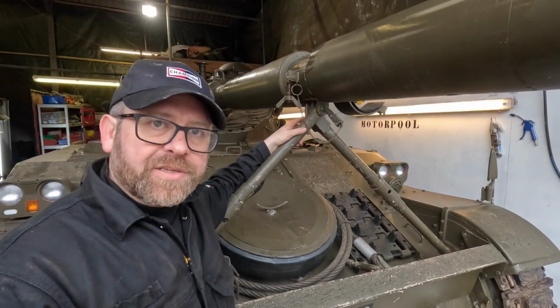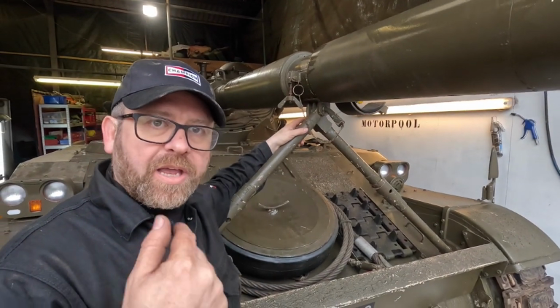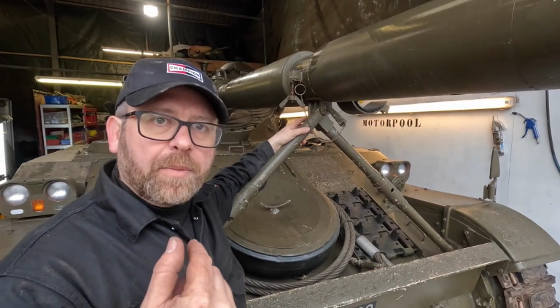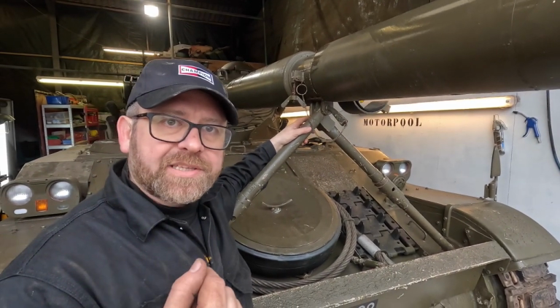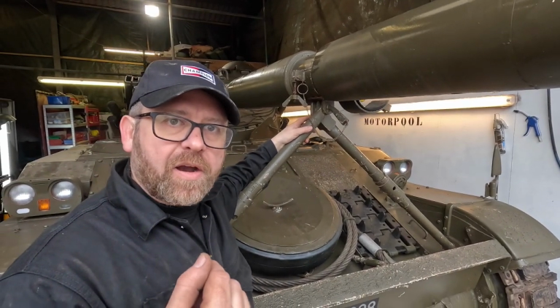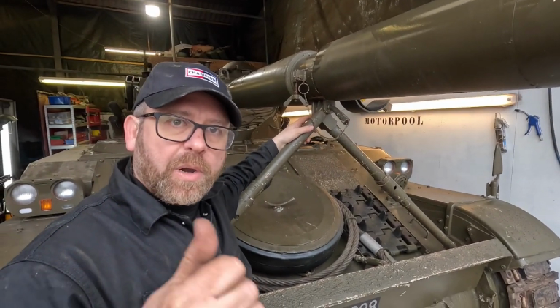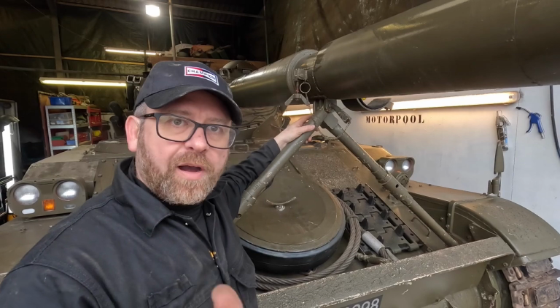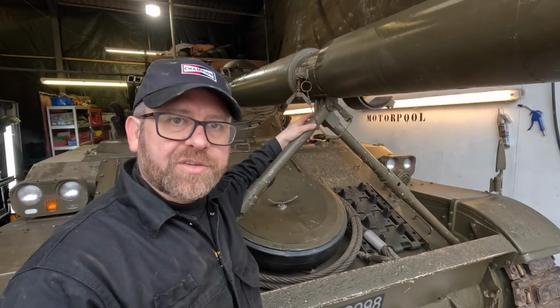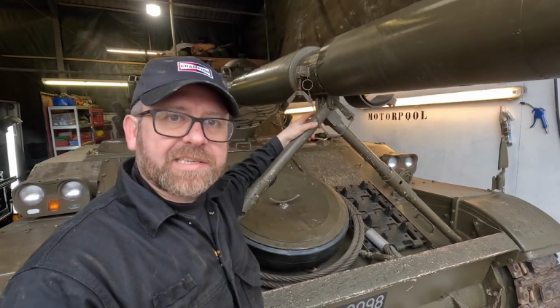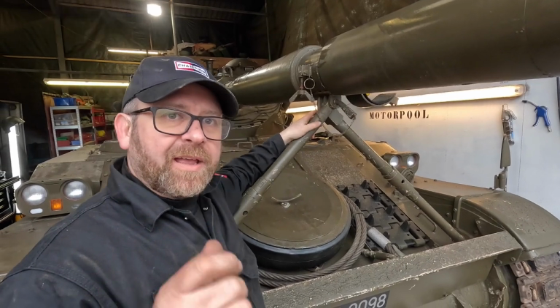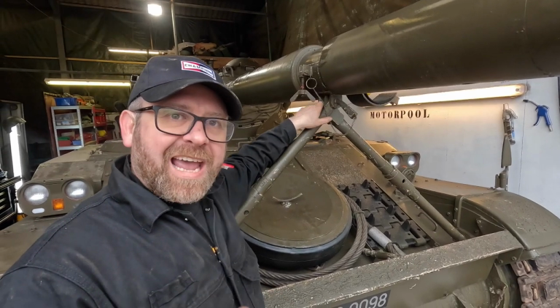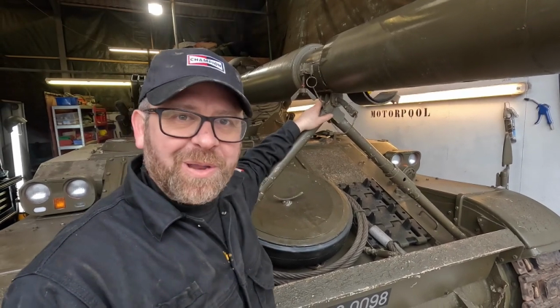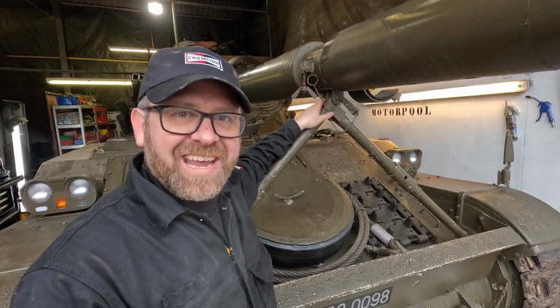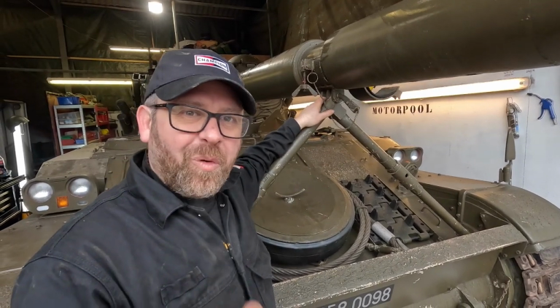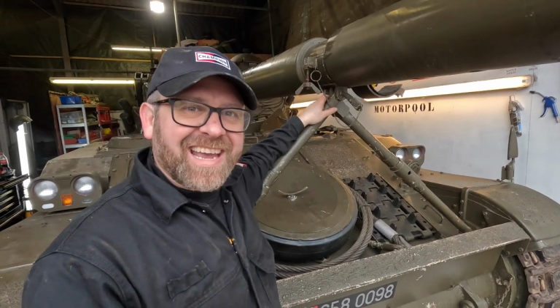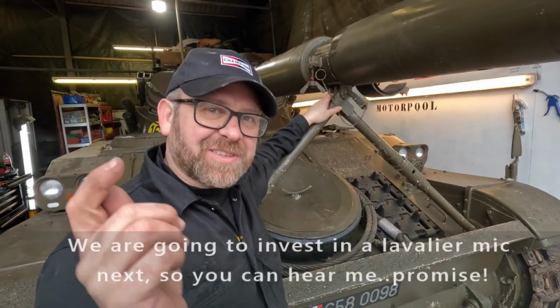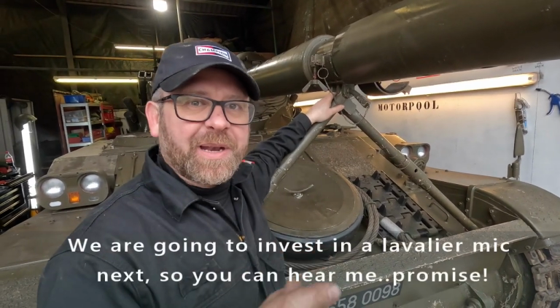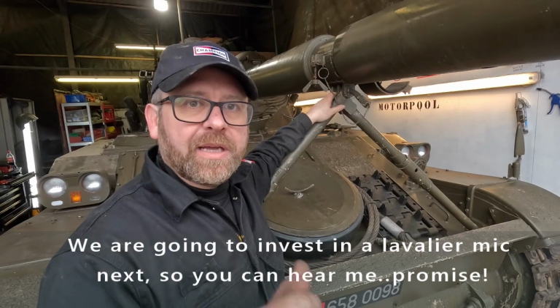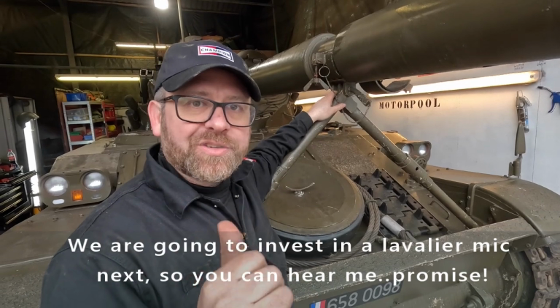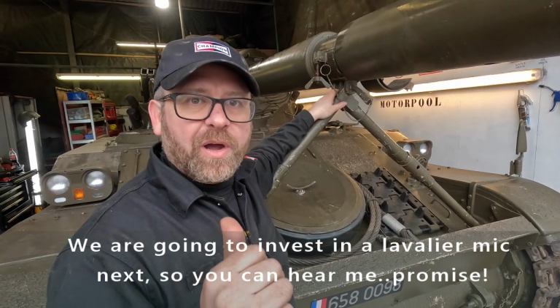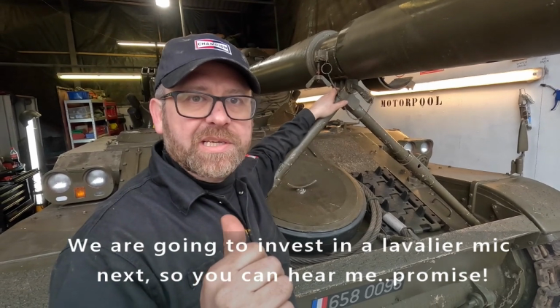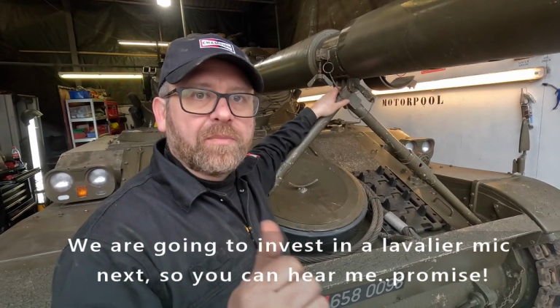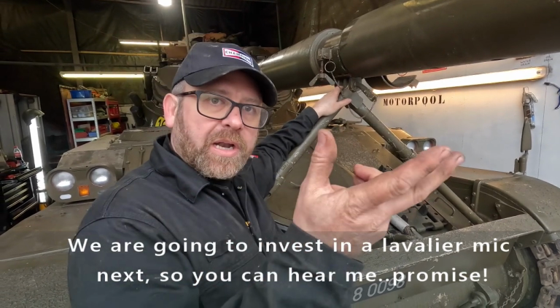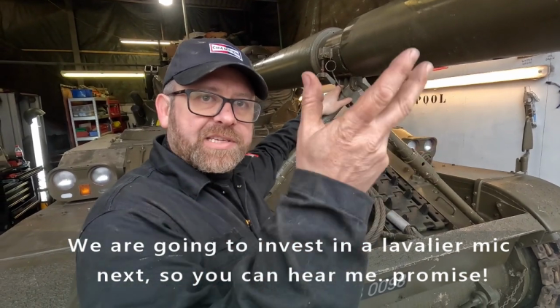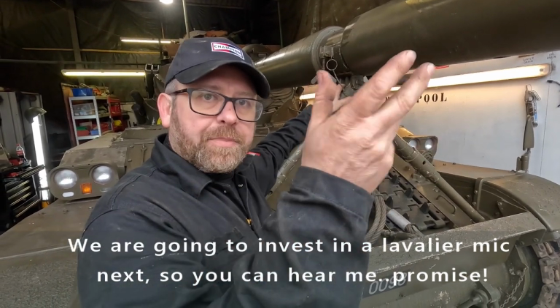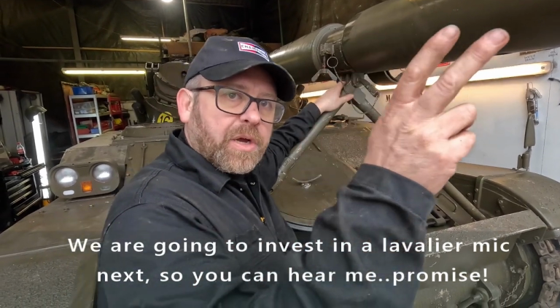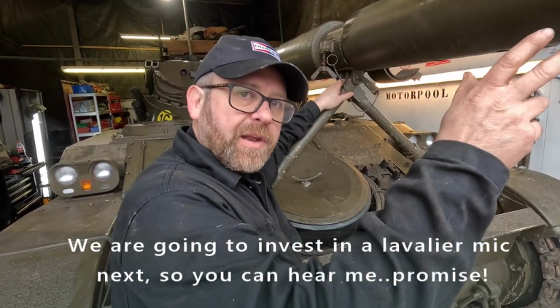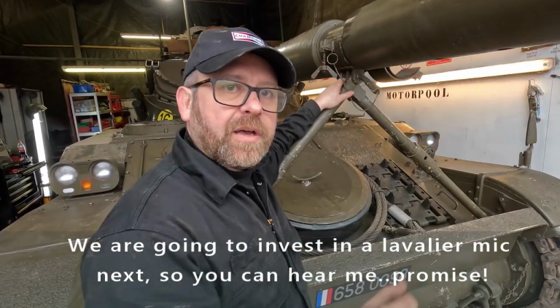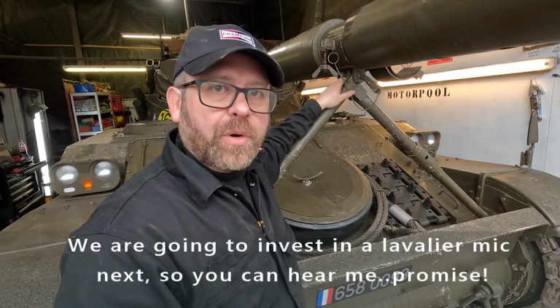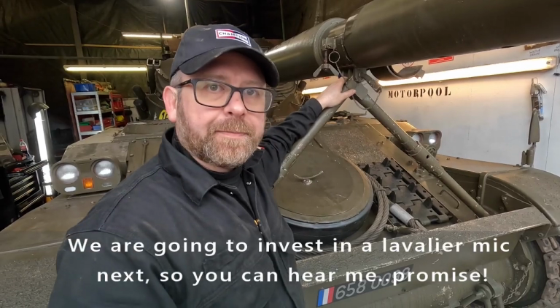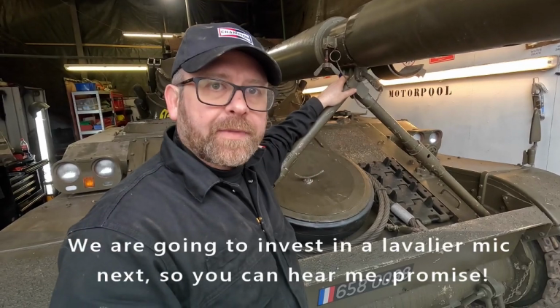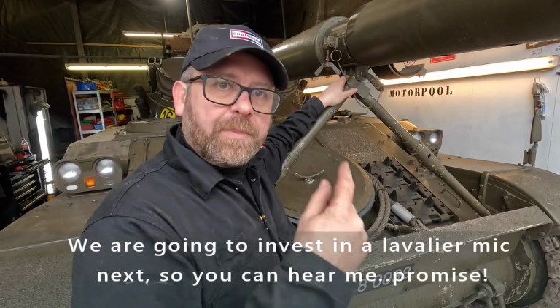I'm going to go up, get into the turret, and we're going to fire up the hydraulics. You probably won't hear what I'm saying as the hydraulics are quite noisy as well. We're going to lift this gun up and swivel it over out of the way. Let's go up now.